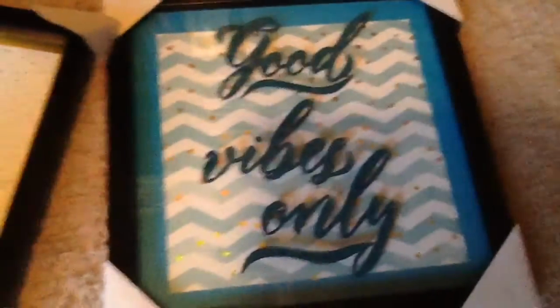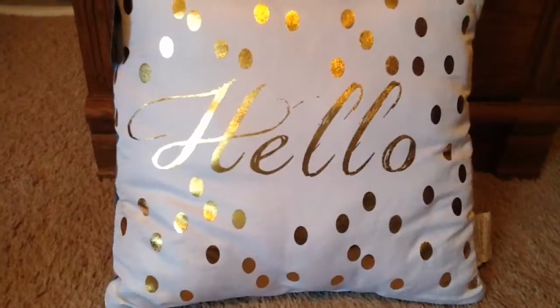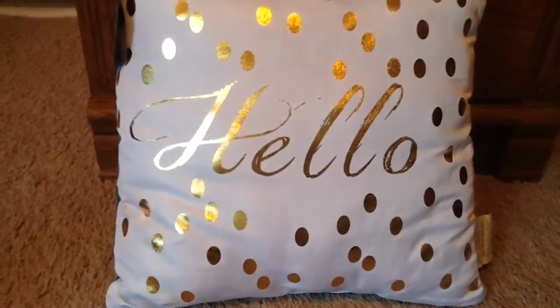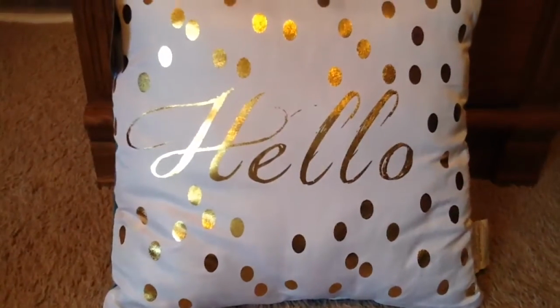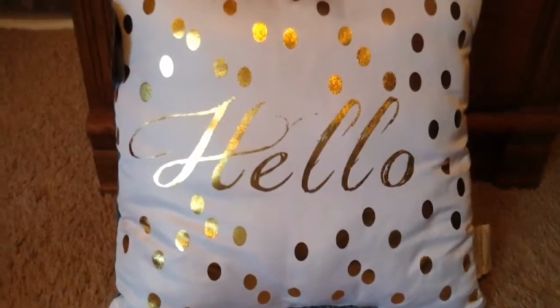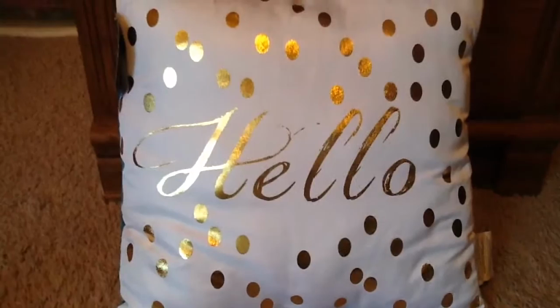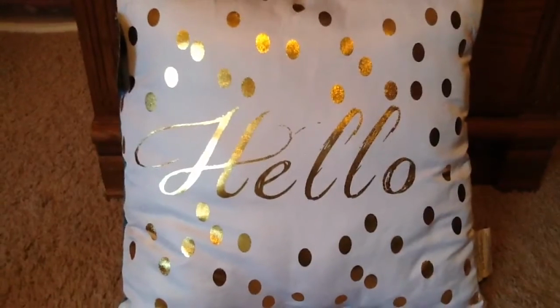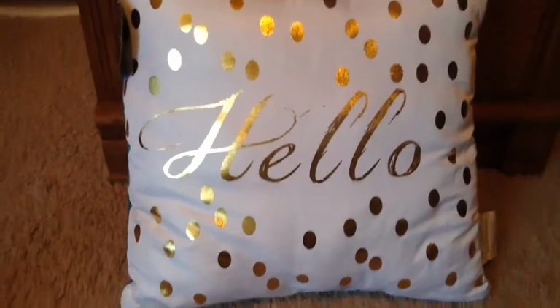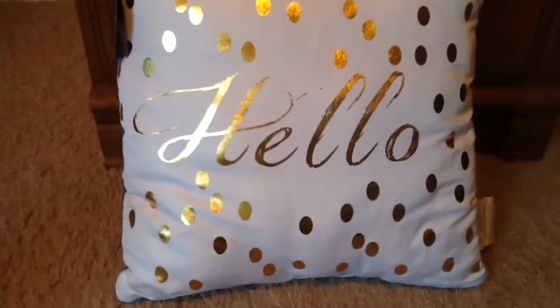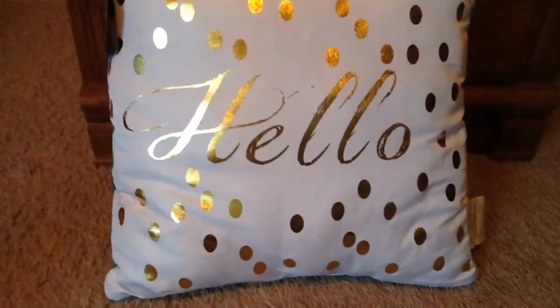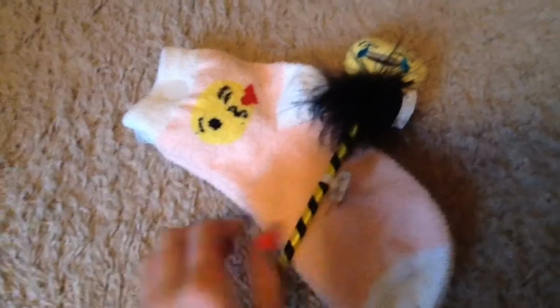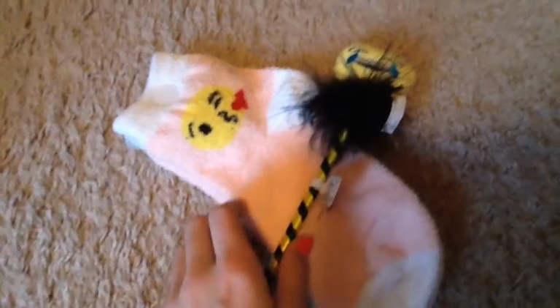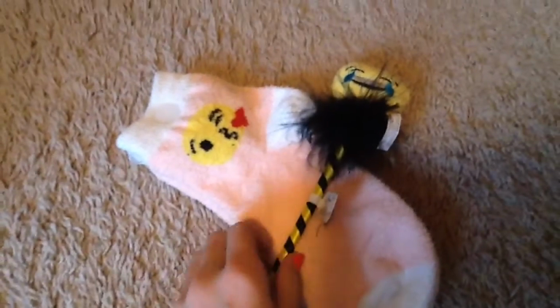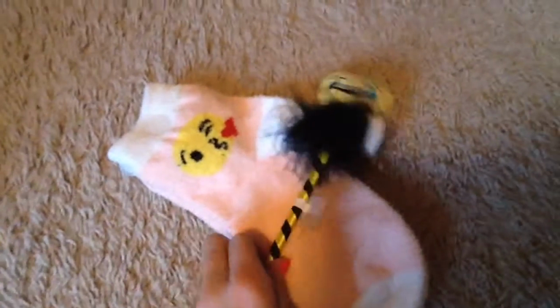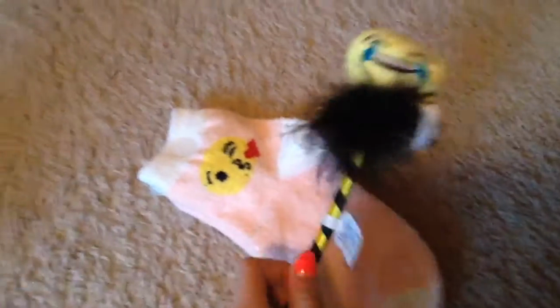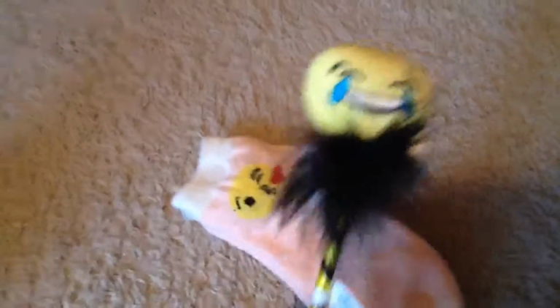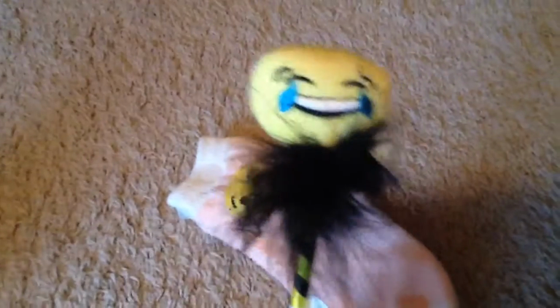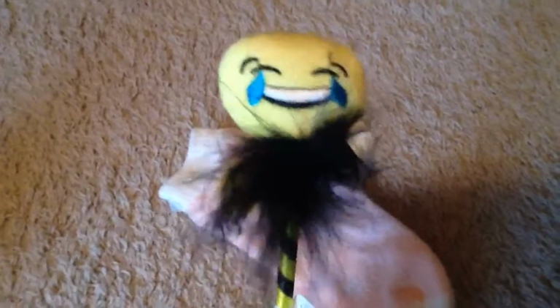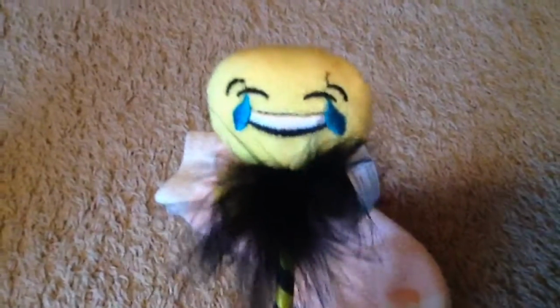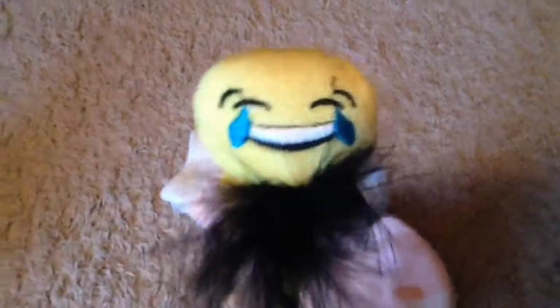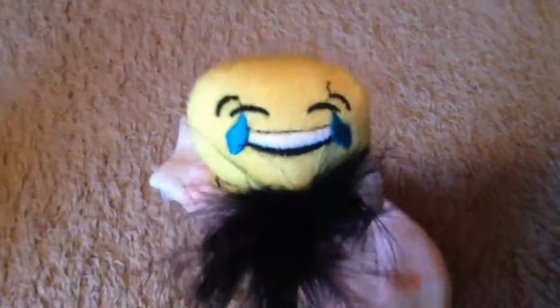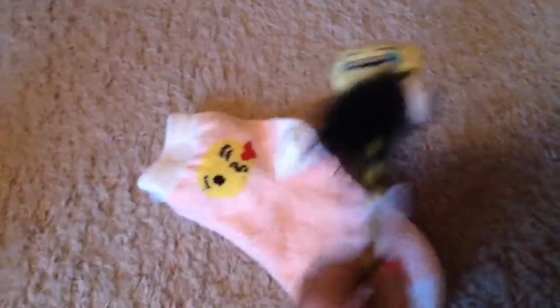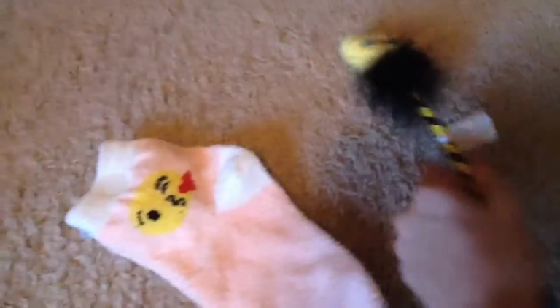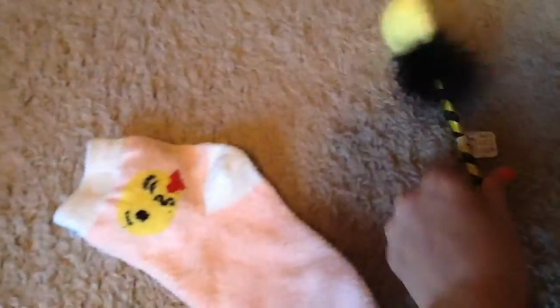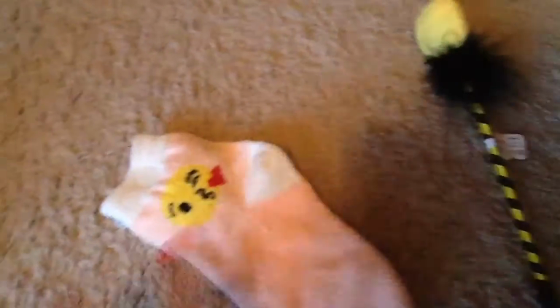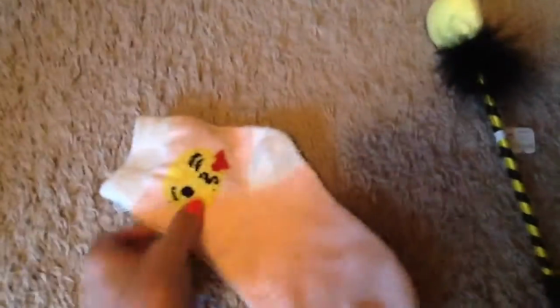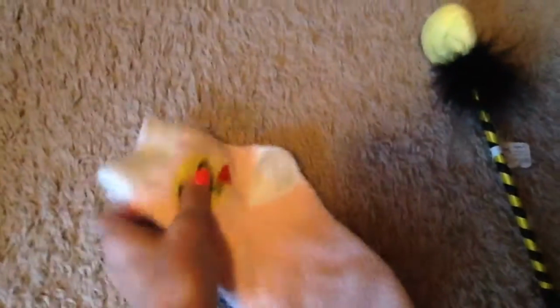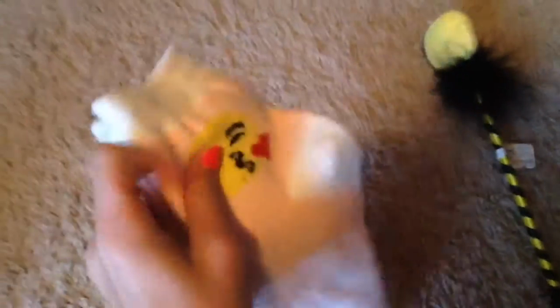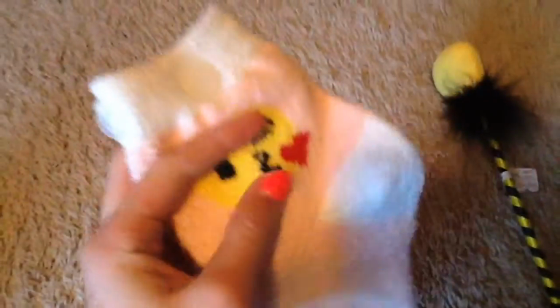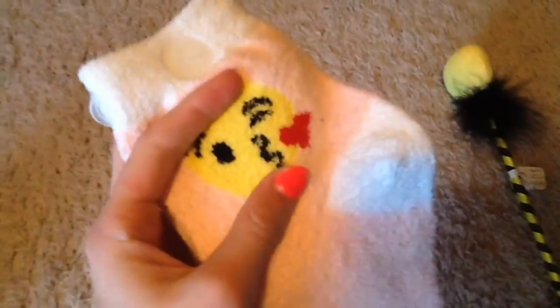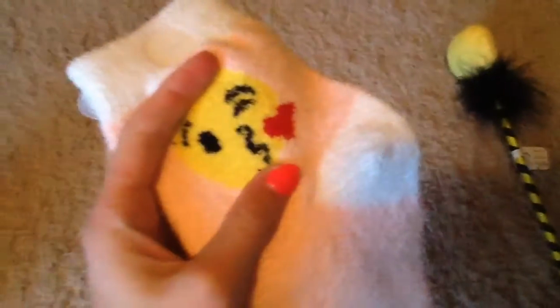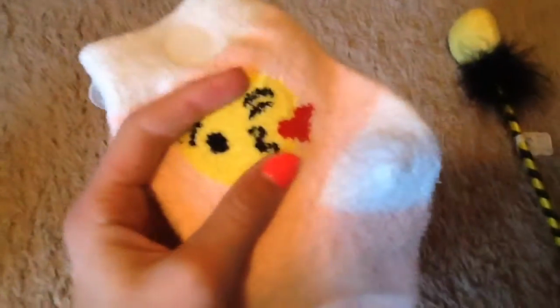And then I got this really cute hello pillow. Next I got this emoji pen, it's really cute, and these furry emoji socks.